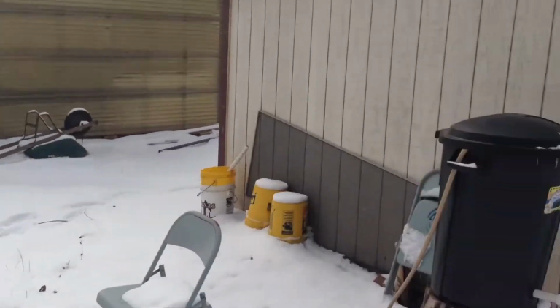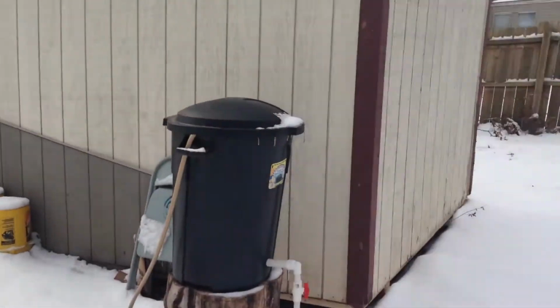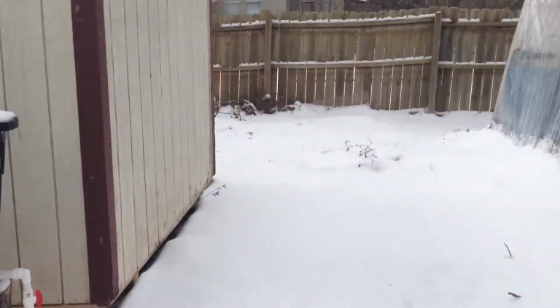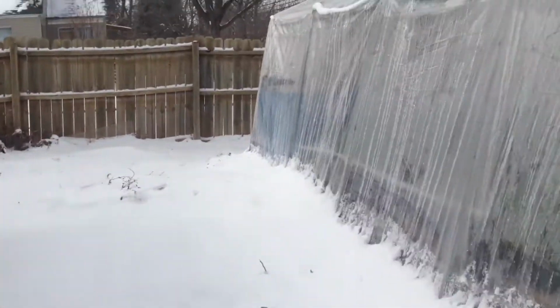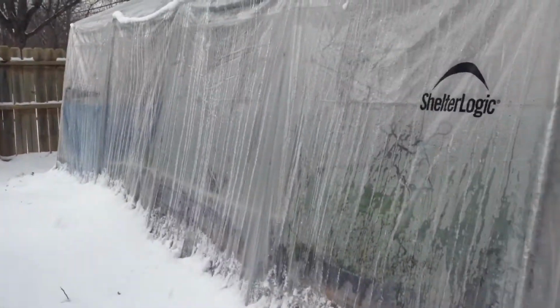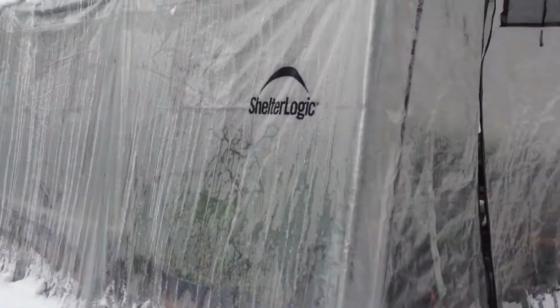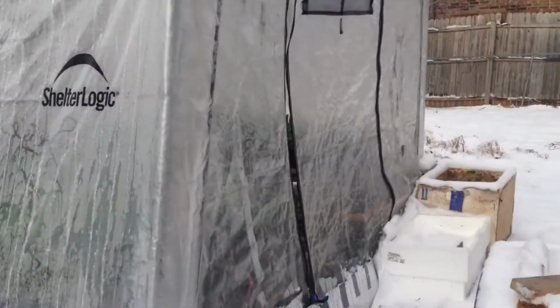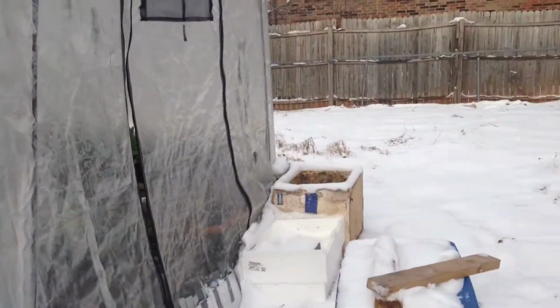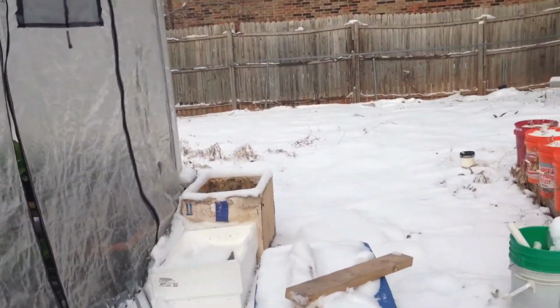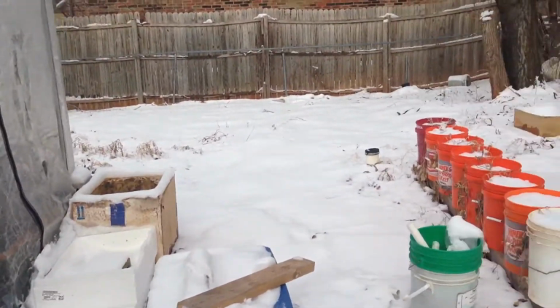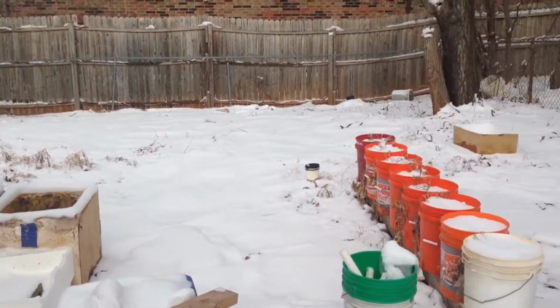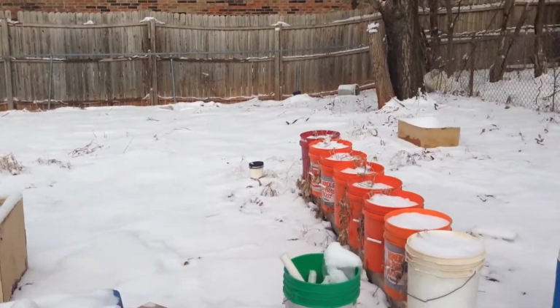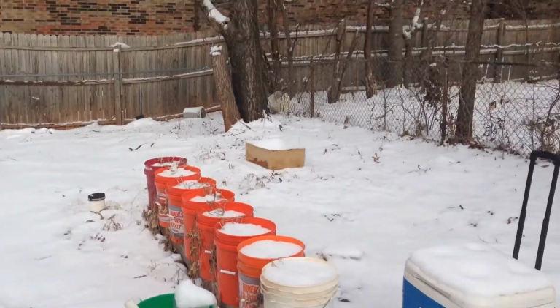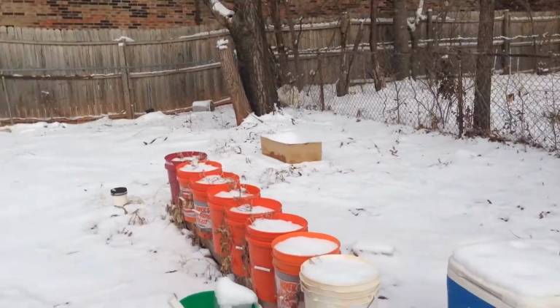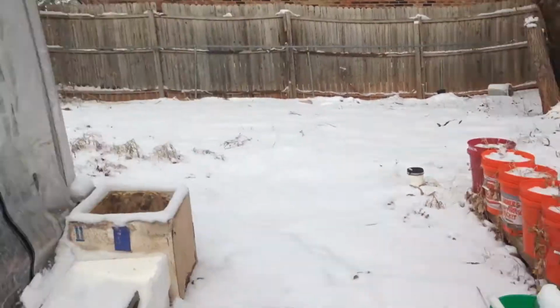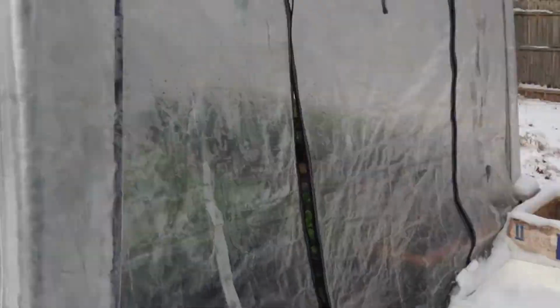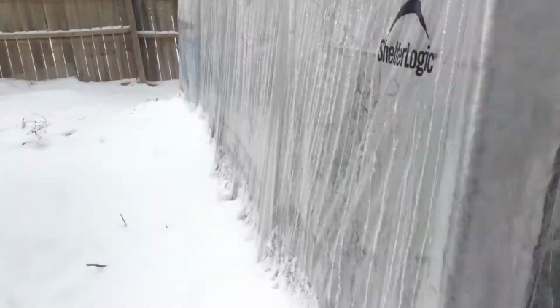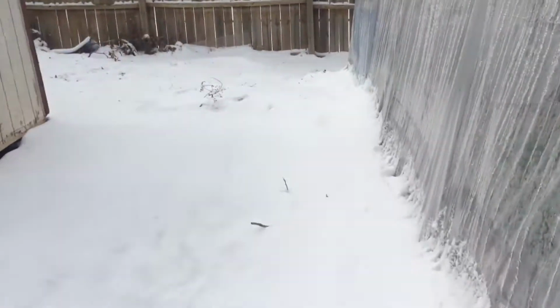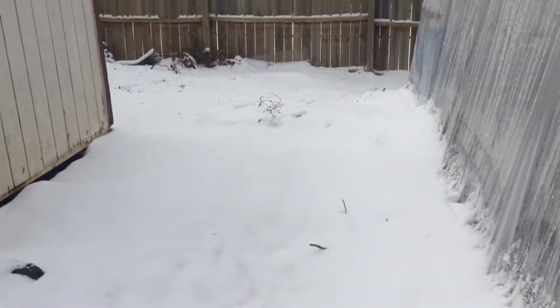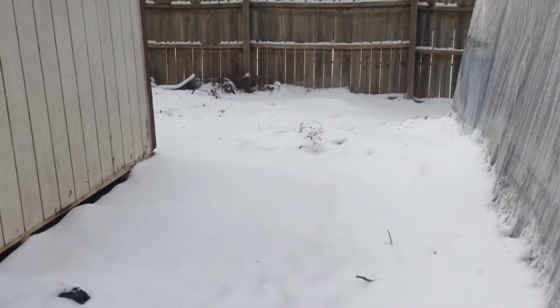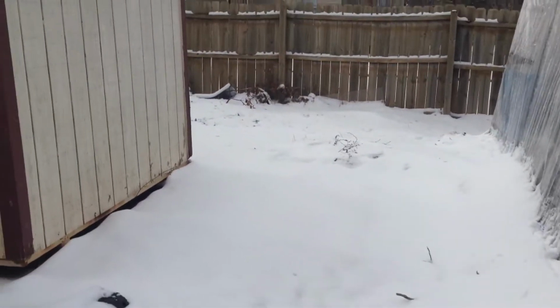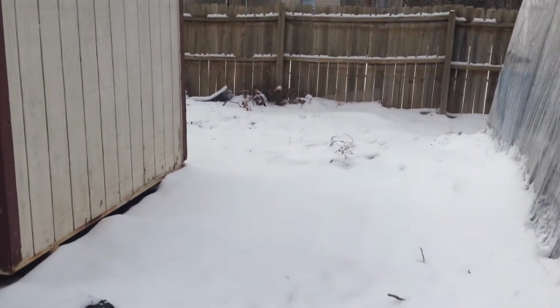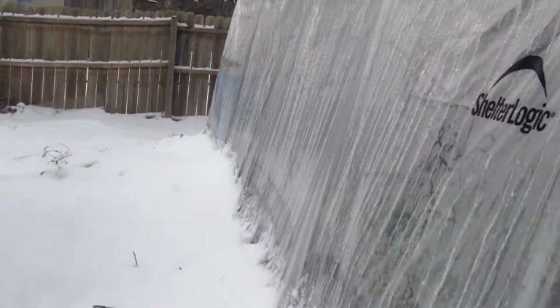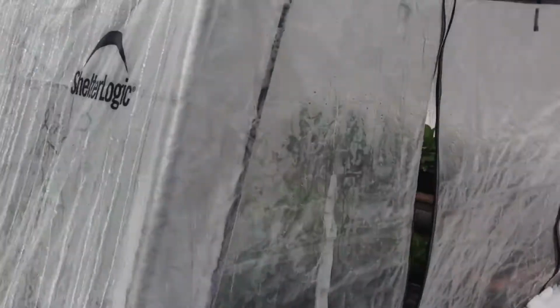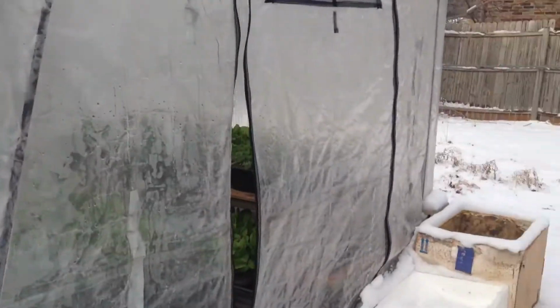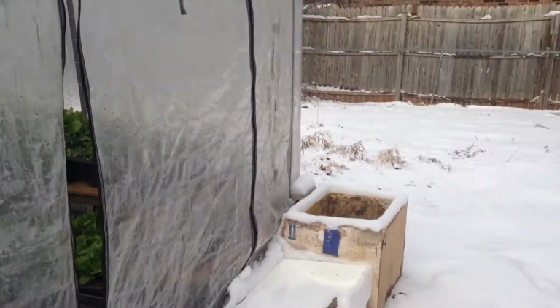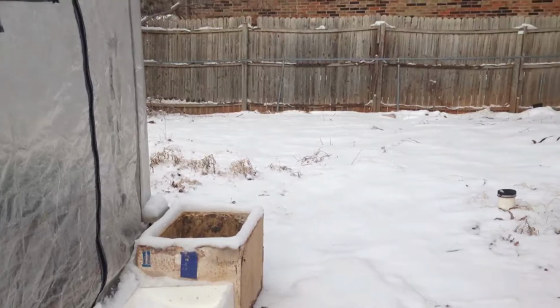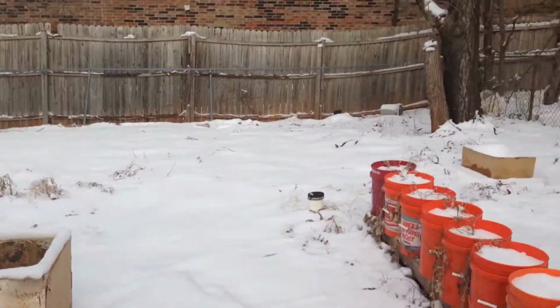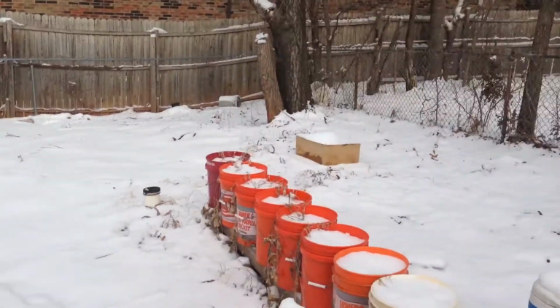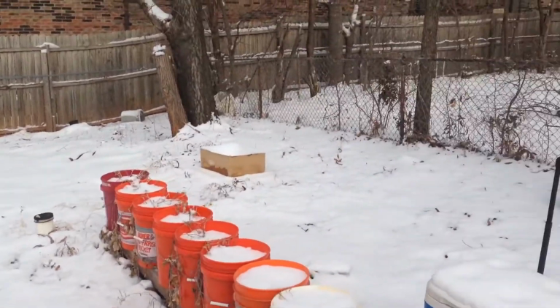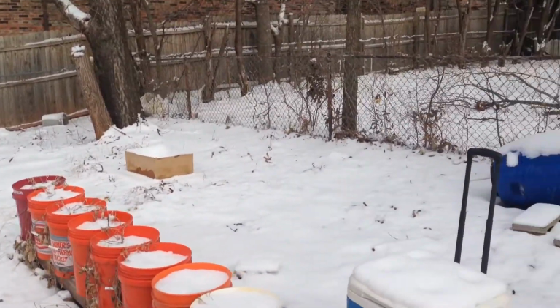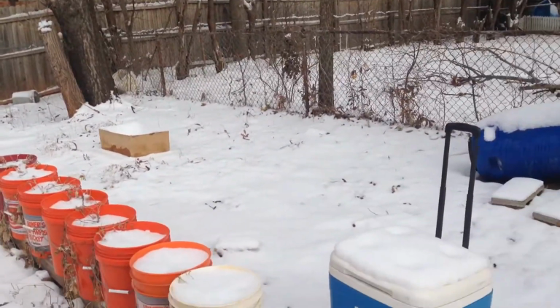This is my third update. It snowed last night and has been snowing for the past few days. Let's go up into my aquaponics greenhouse and see what's going on.